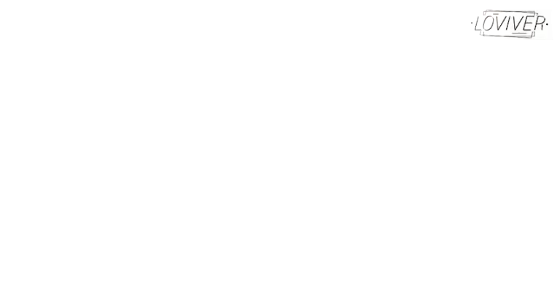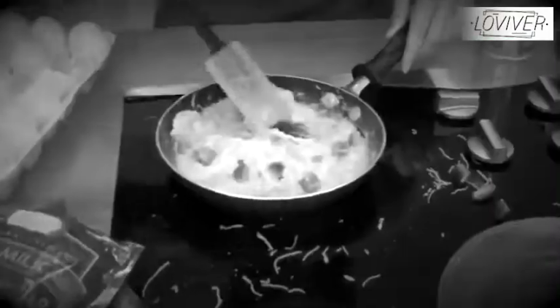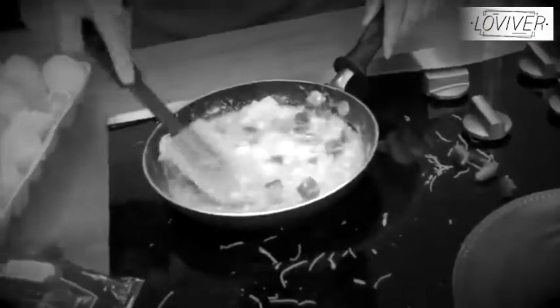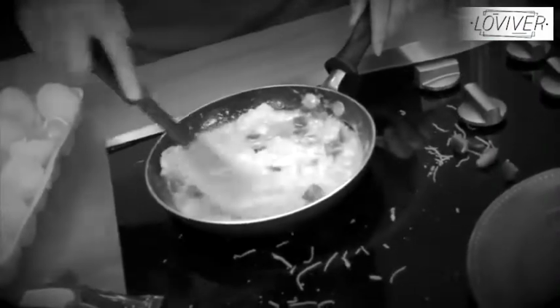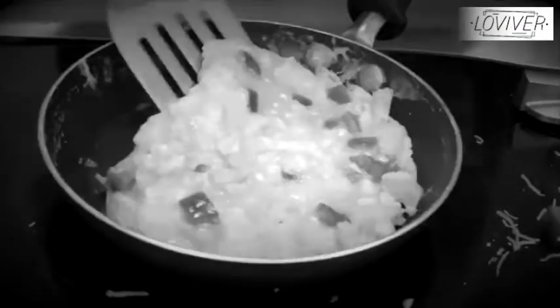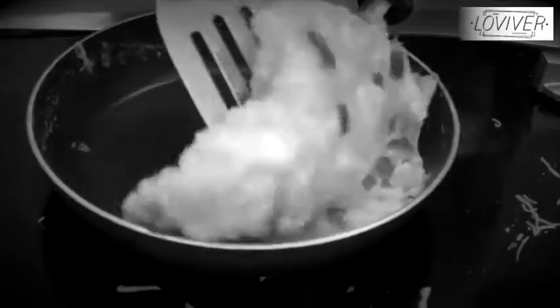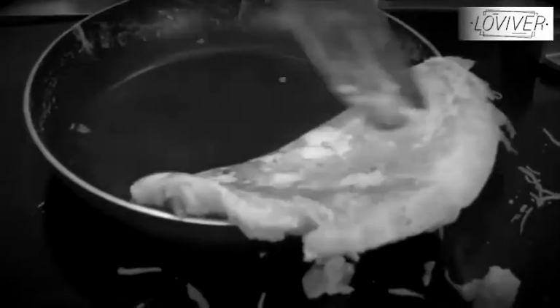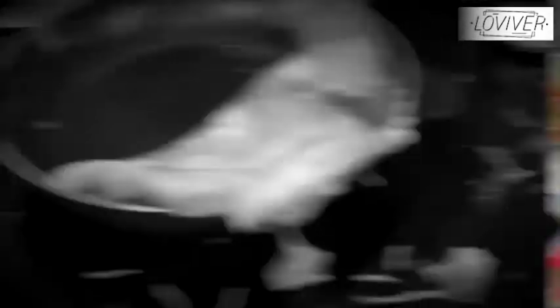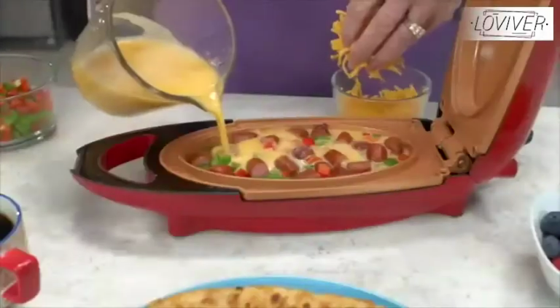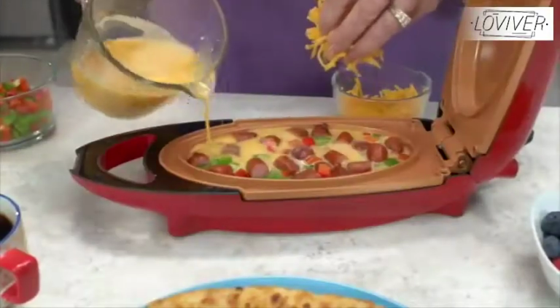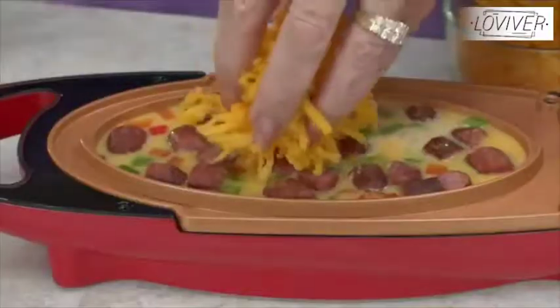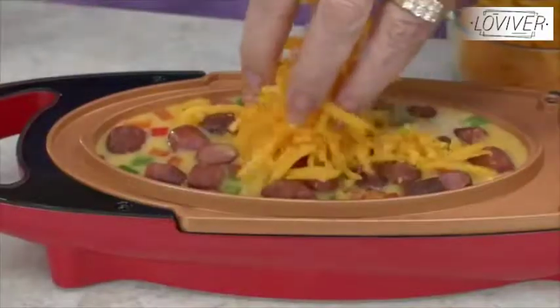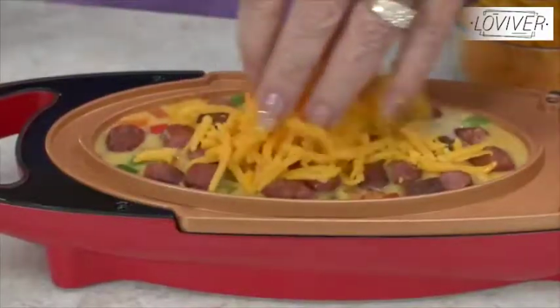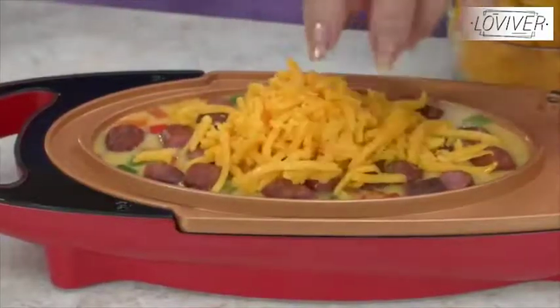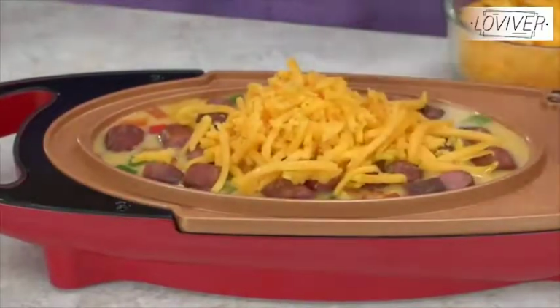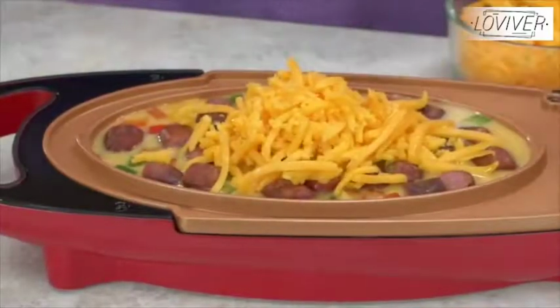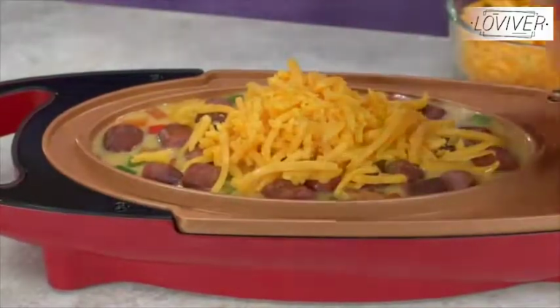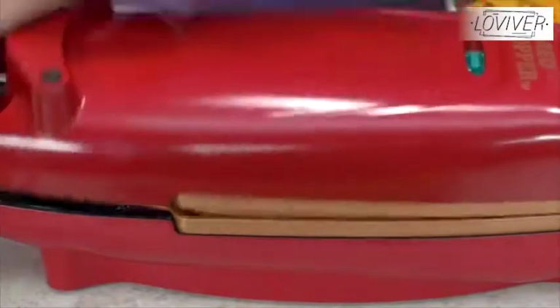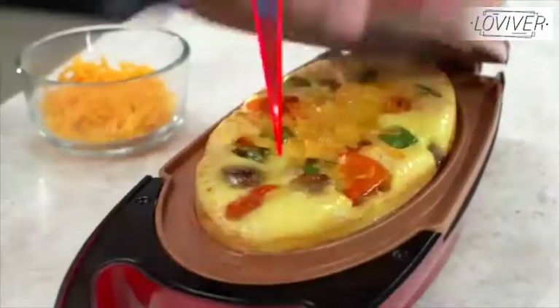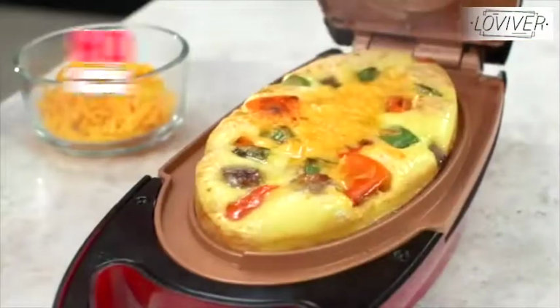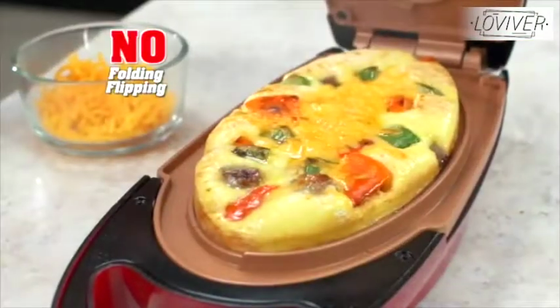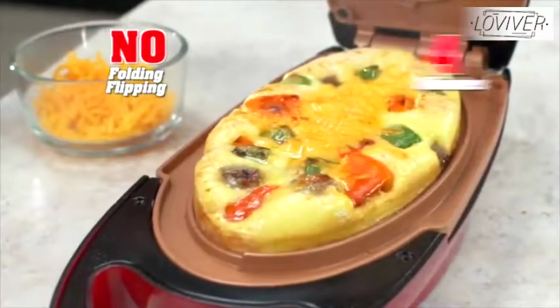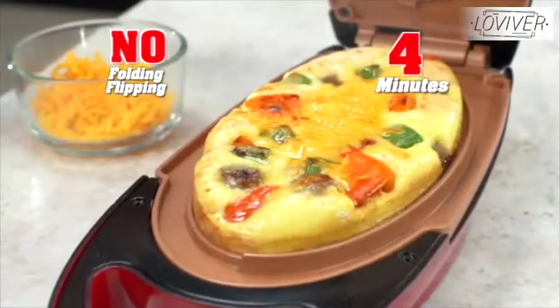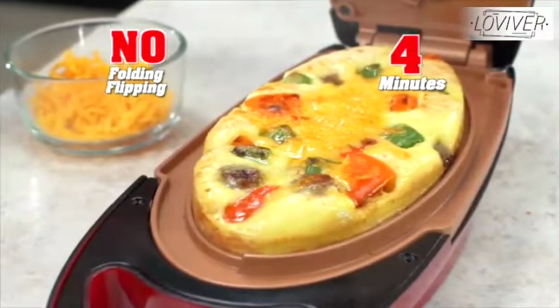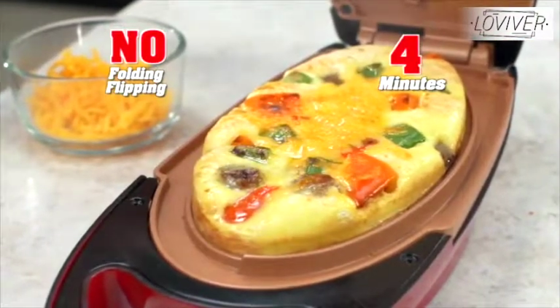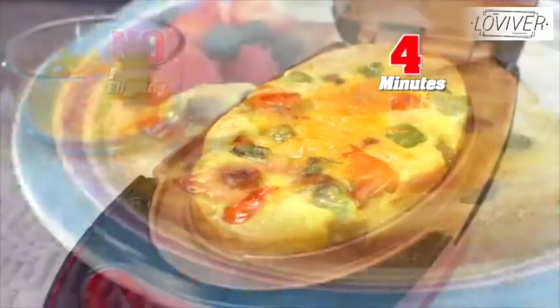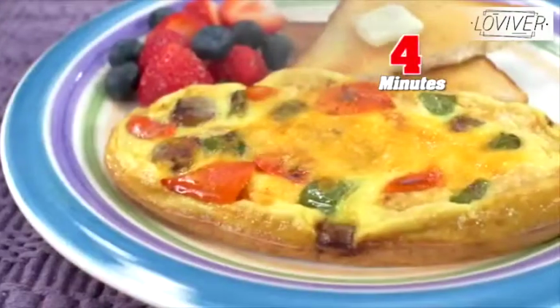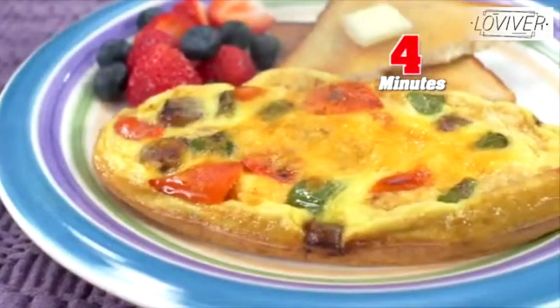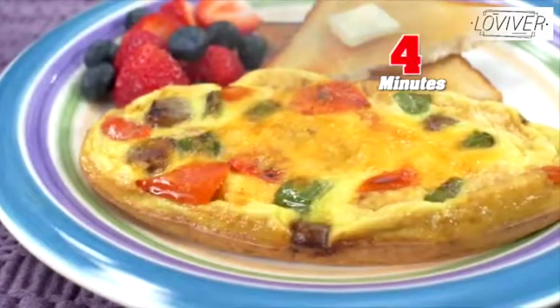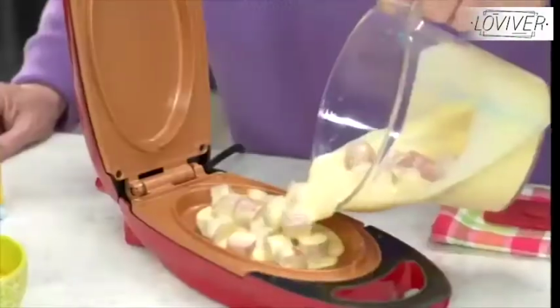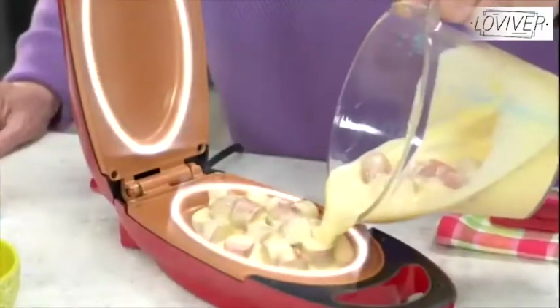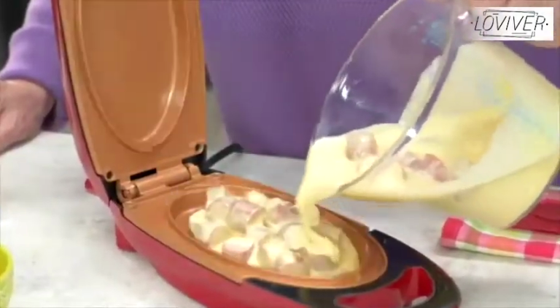Making omelets in a fry pan is time-consuming and such a mess. Well, try this. Place in sausage, peppers, egg, and cheese. Then close the lid. No folding, no flipping. And in just four minutes, a delicious light and fluffy omelet.